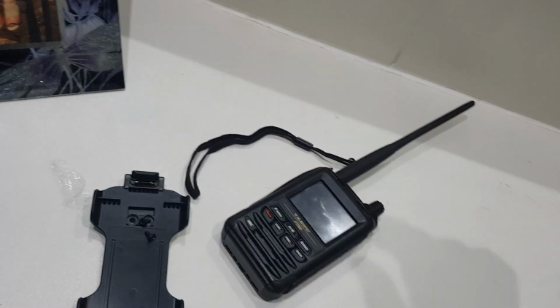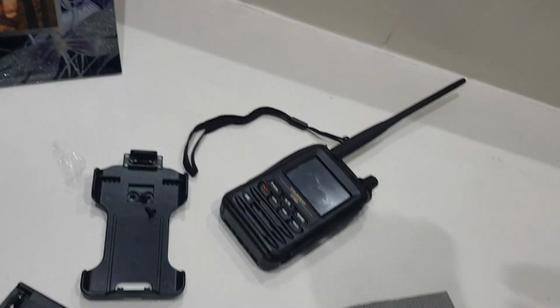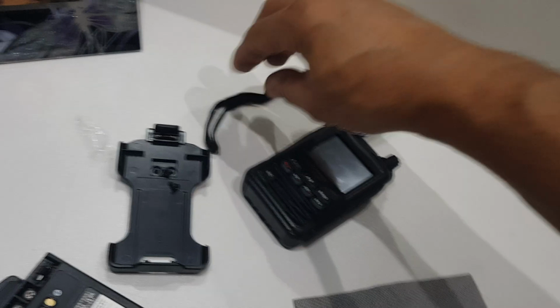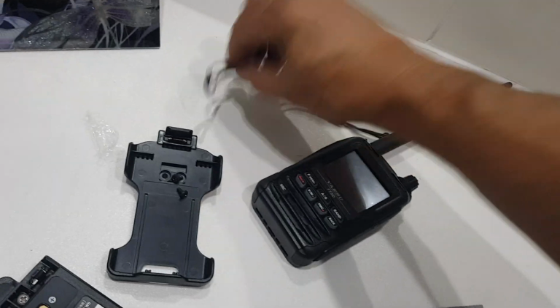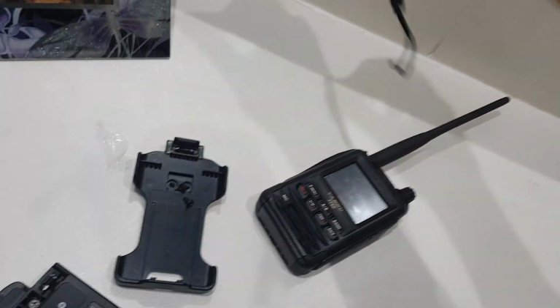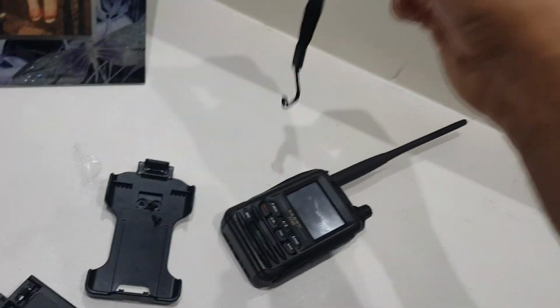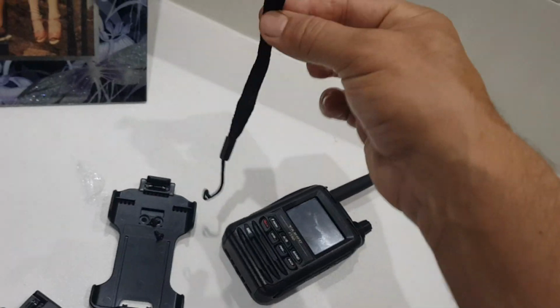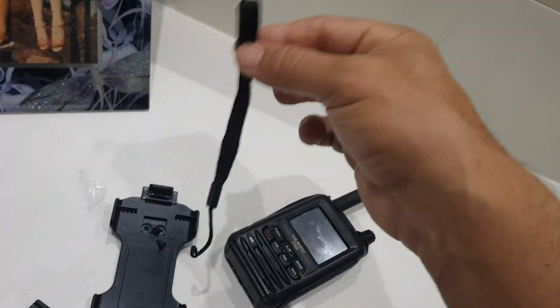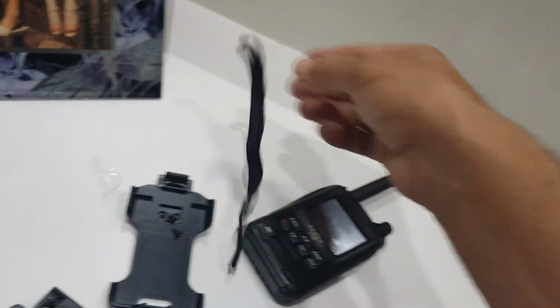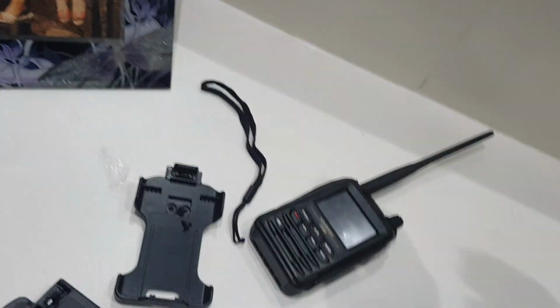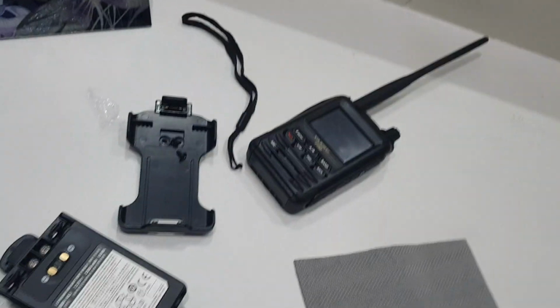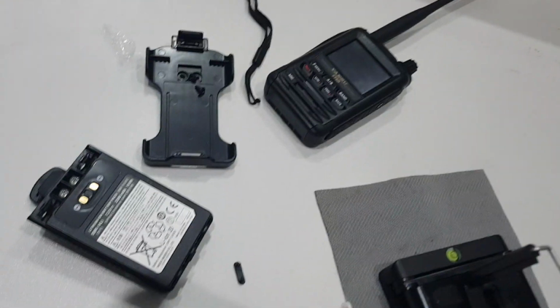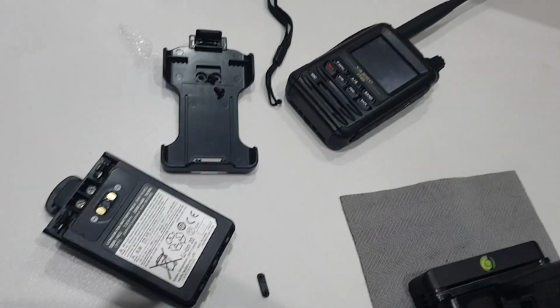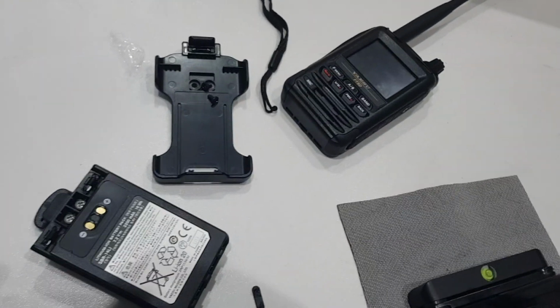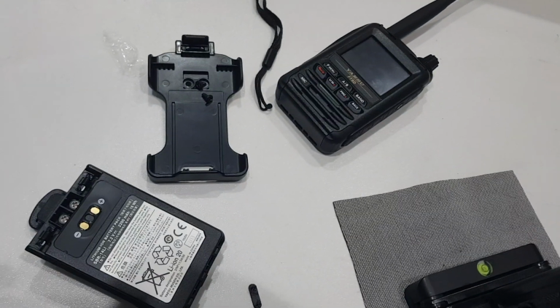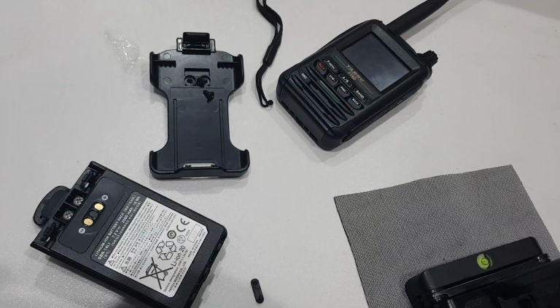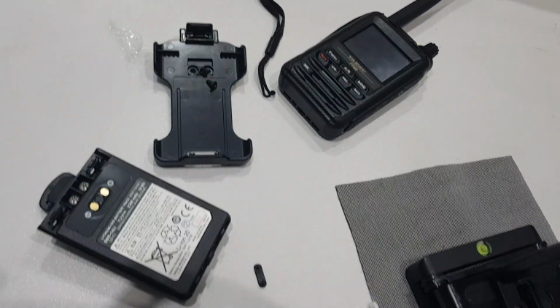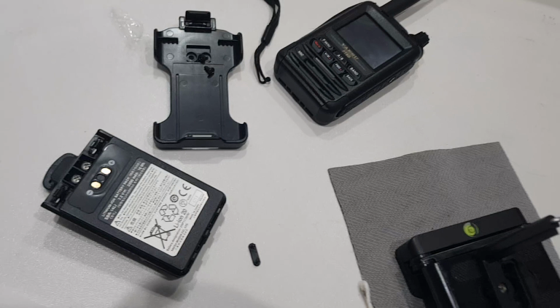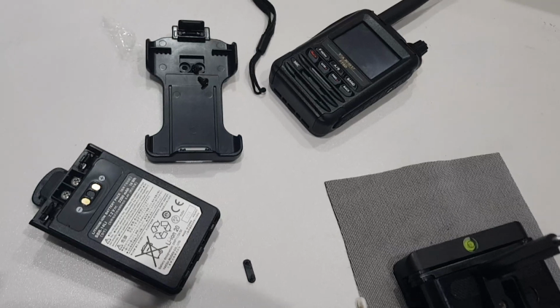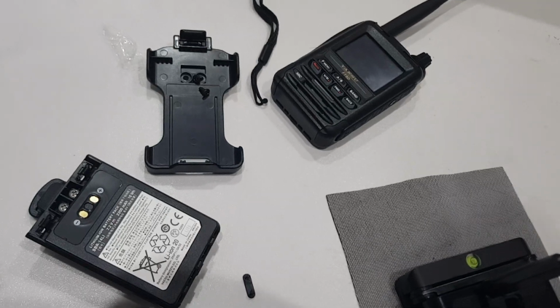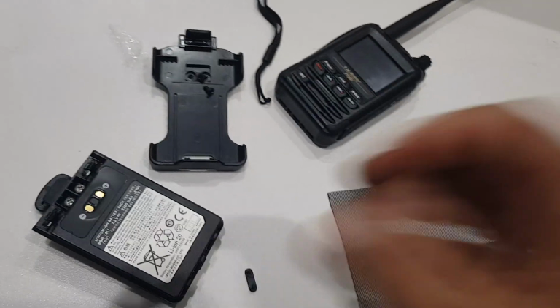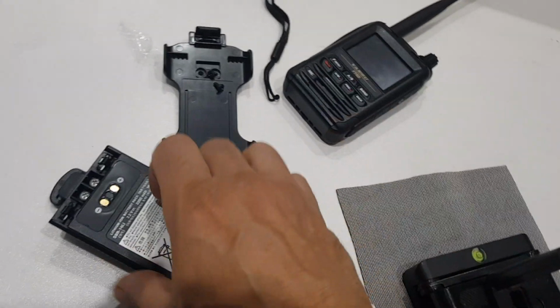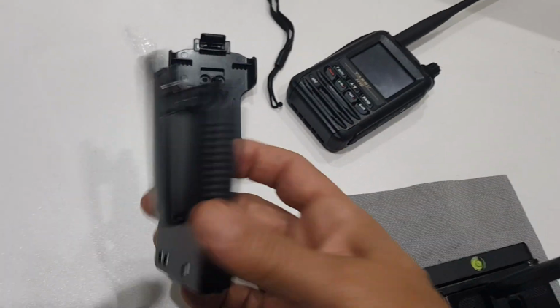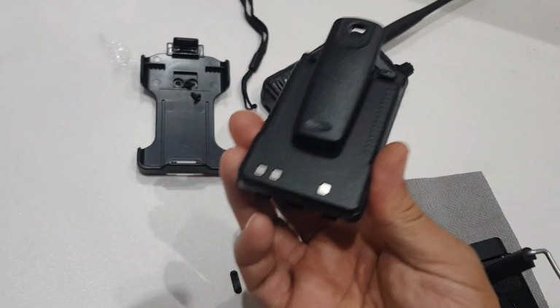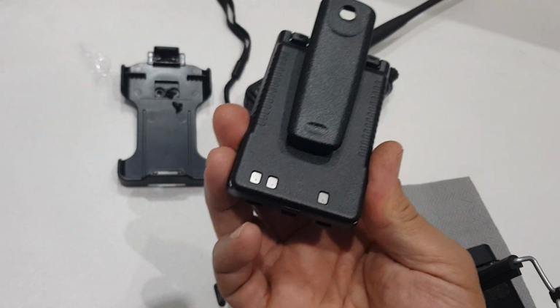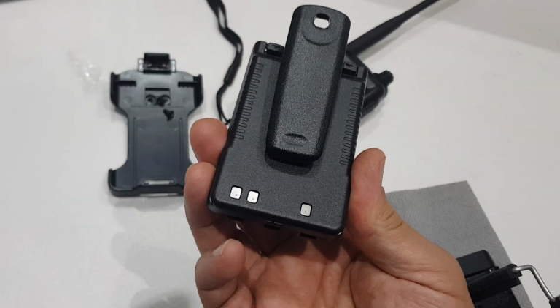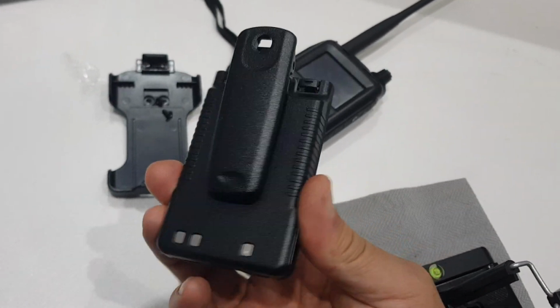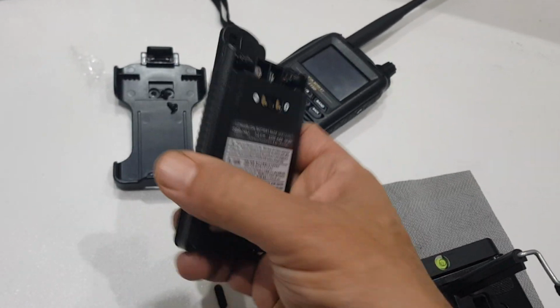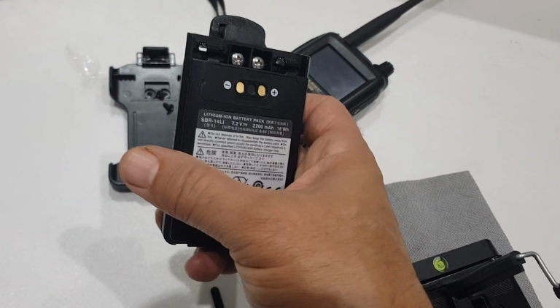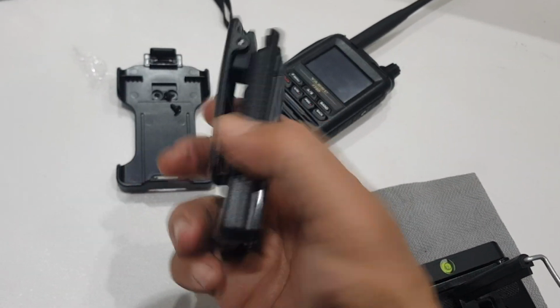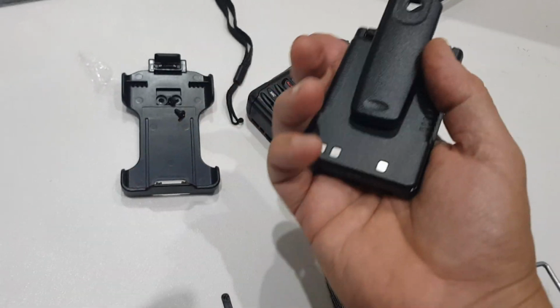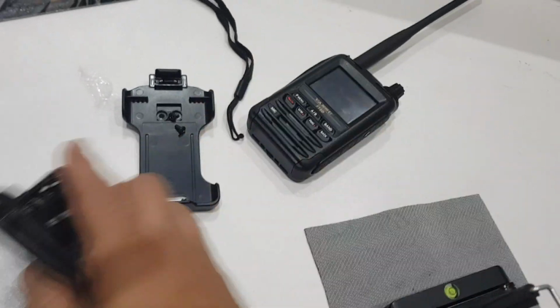For some reason they don't supply these, so I tend to buy them online. Anyway, once that's on there, tighten it up and then it'll go on.